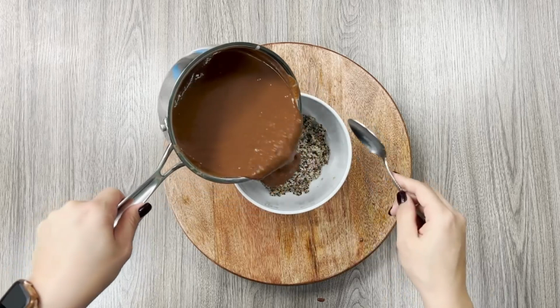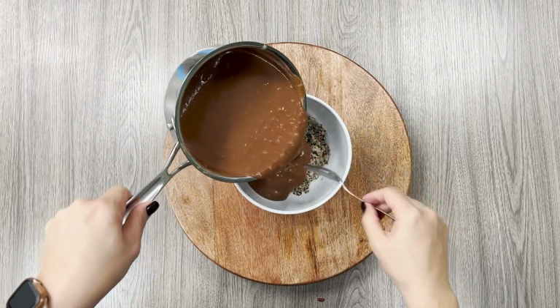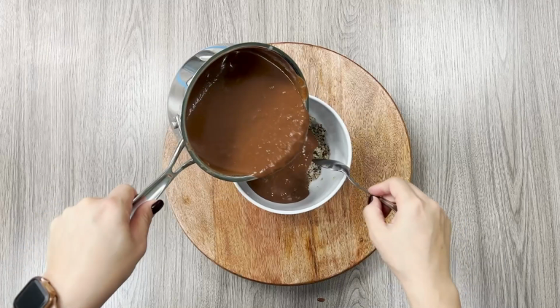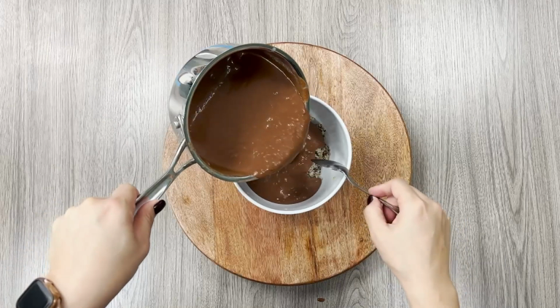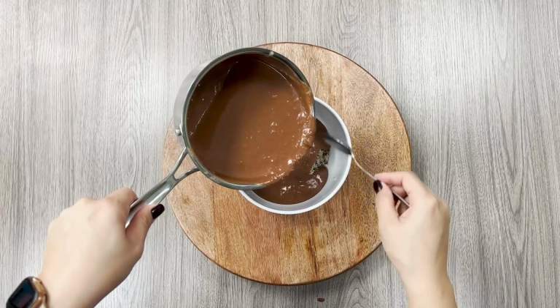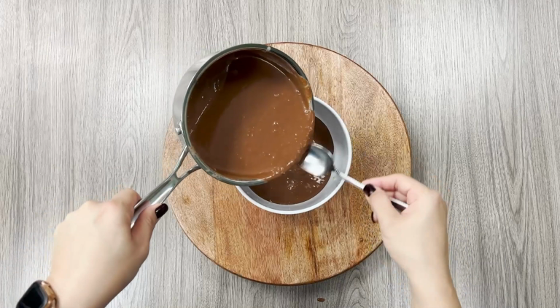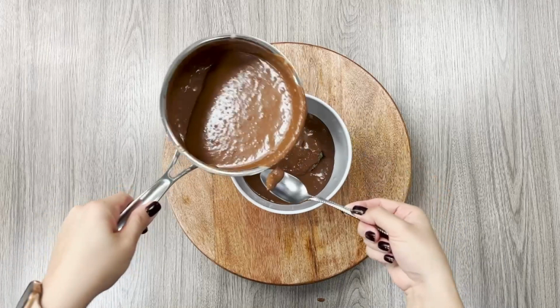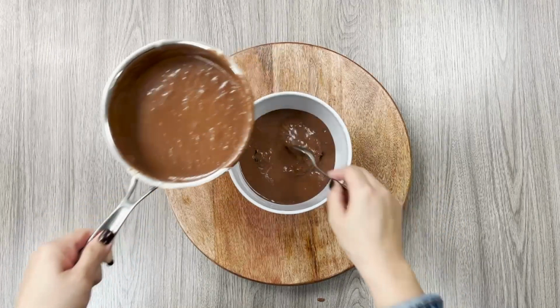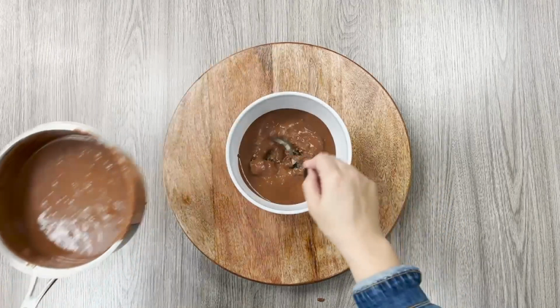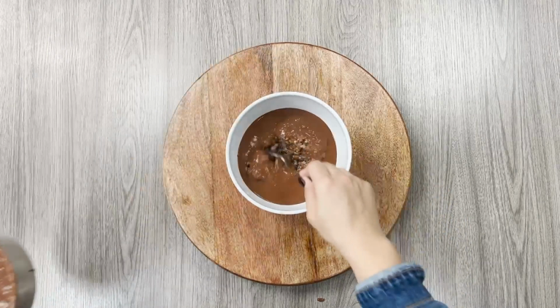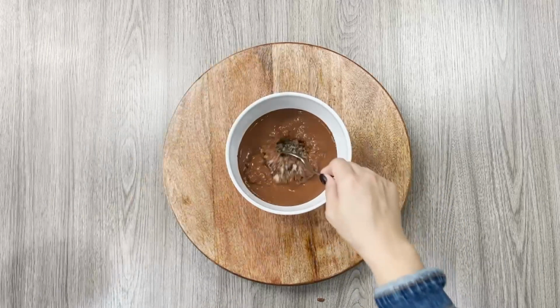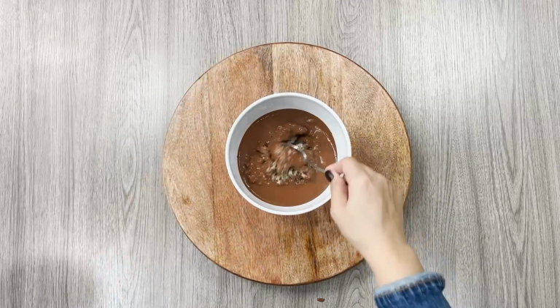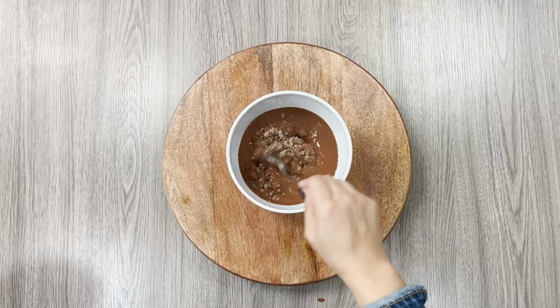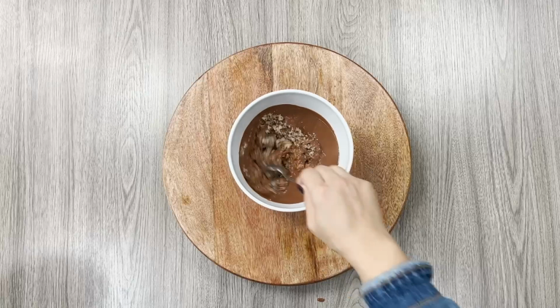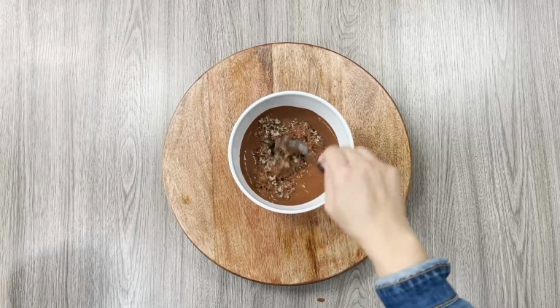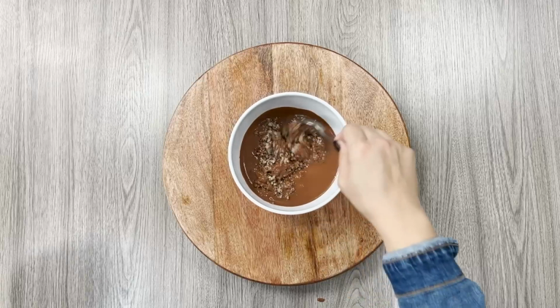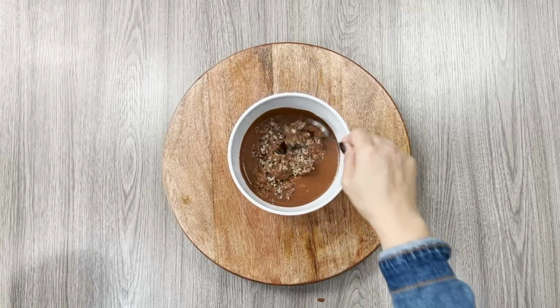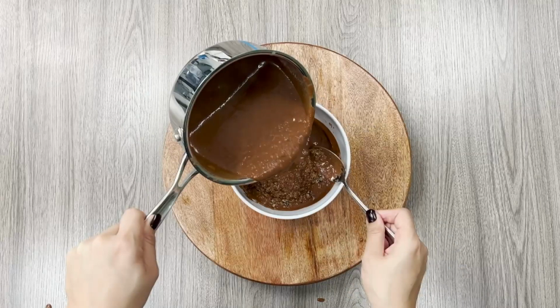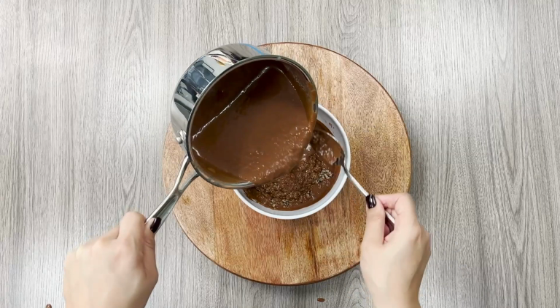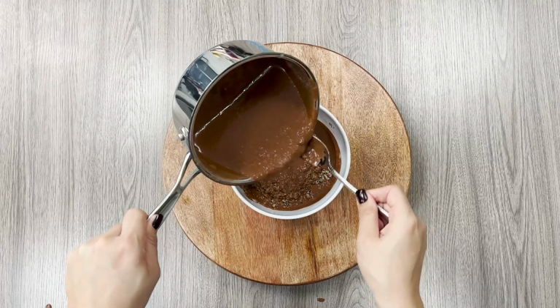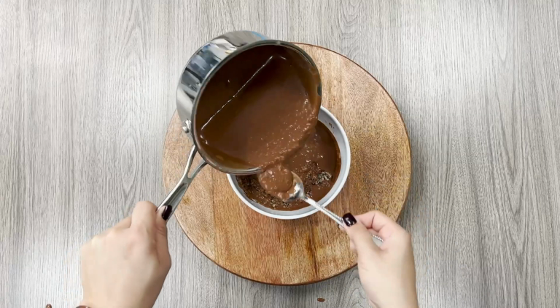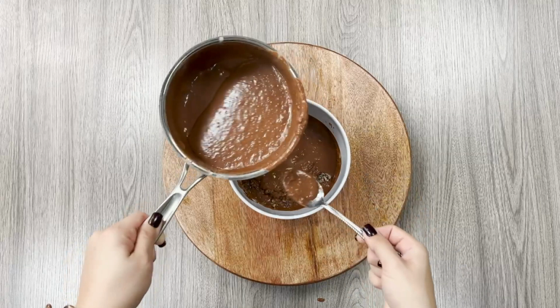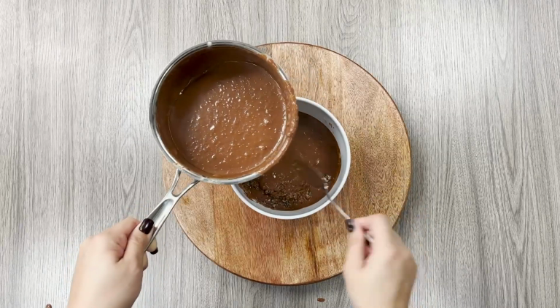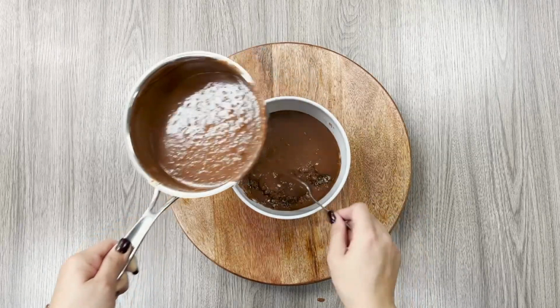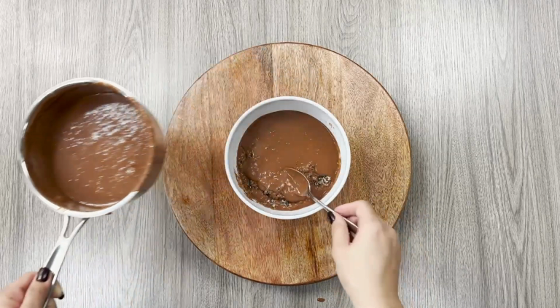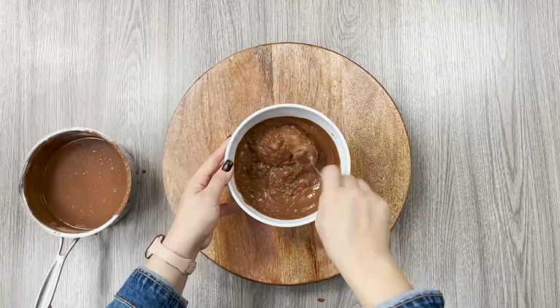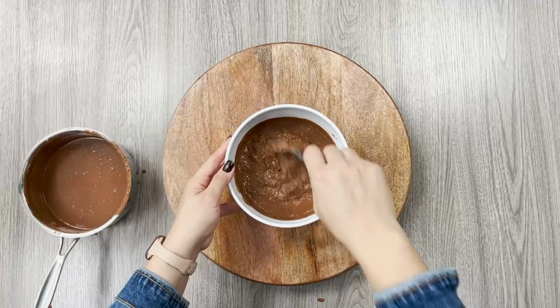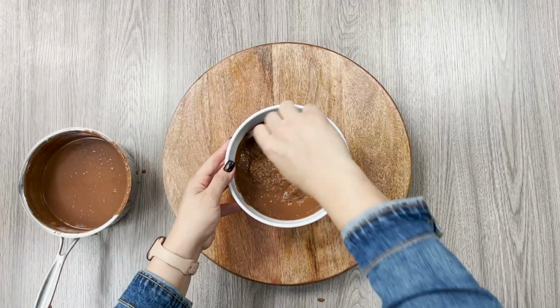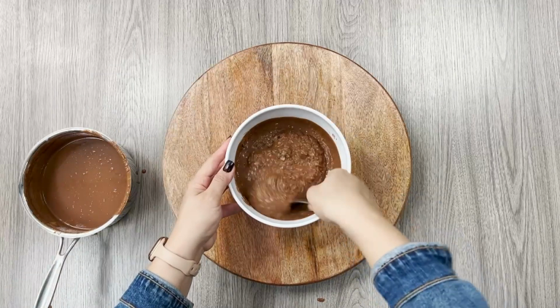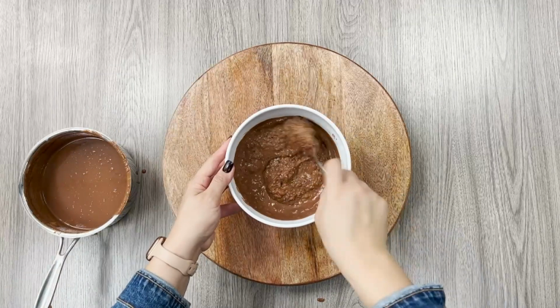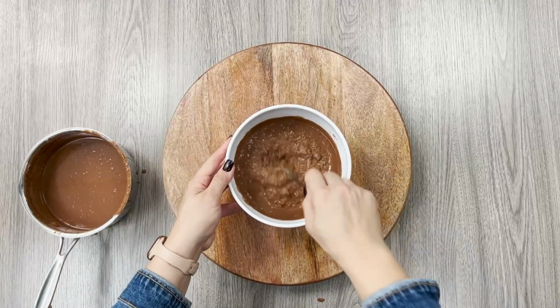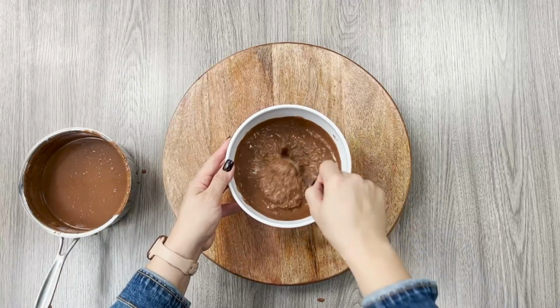Next we'll pour our concoction over our cooked quinoa prepared in low-fat unsweetened coconut milk to help get that creamier texture back. You can stir in more of this mixture to get your desired consistency.